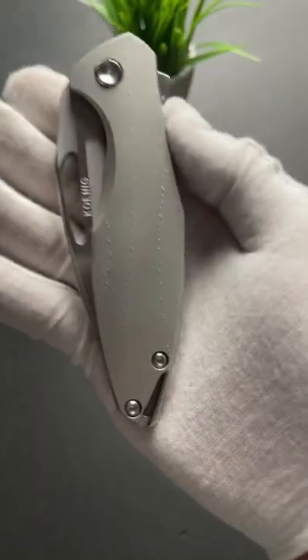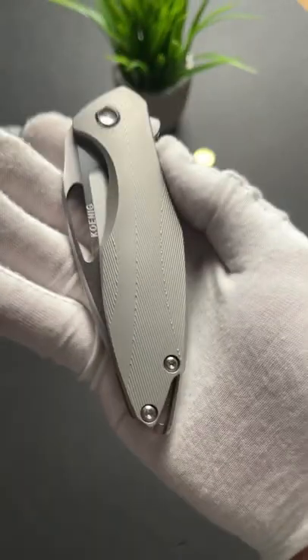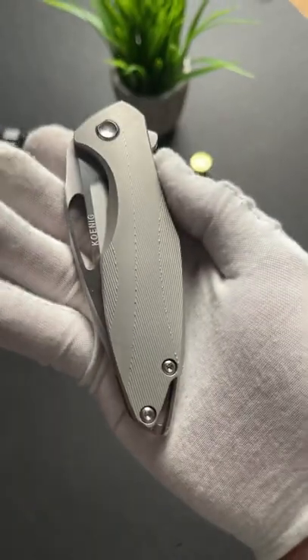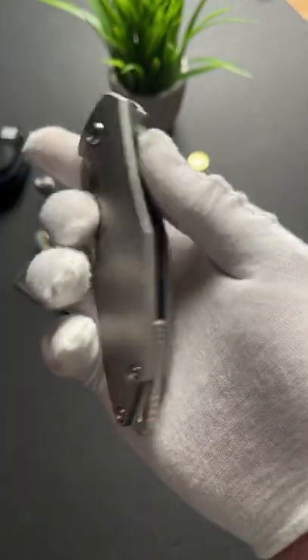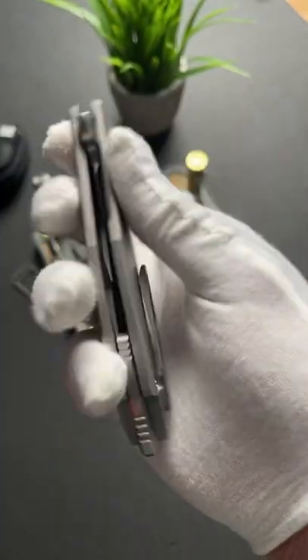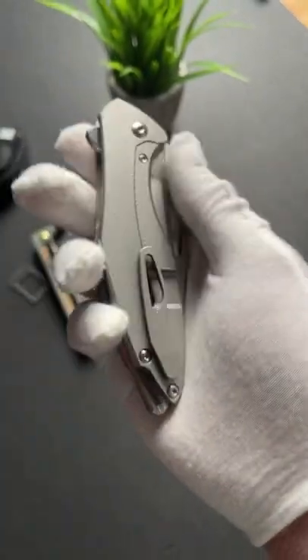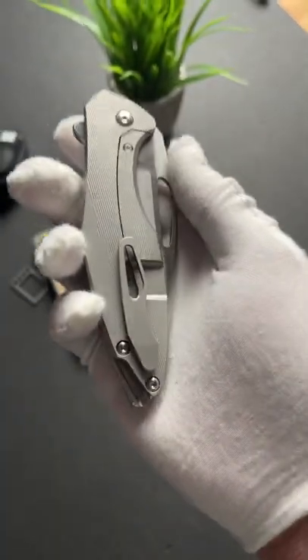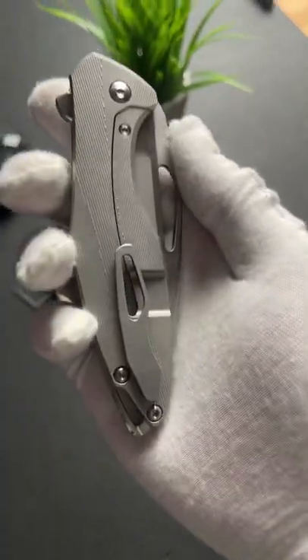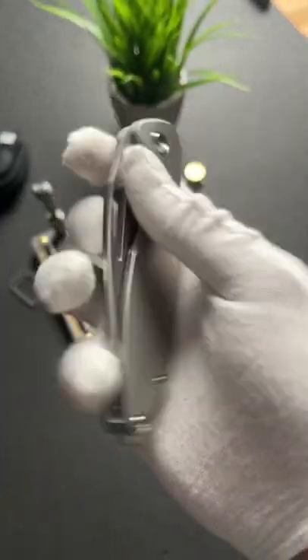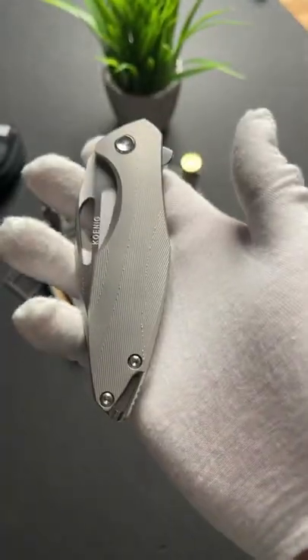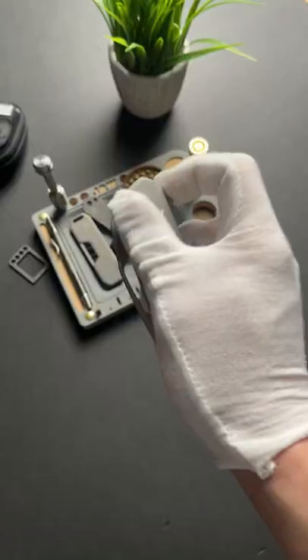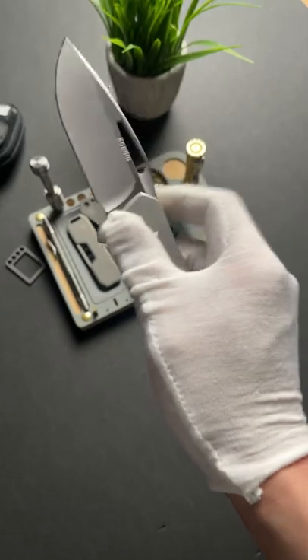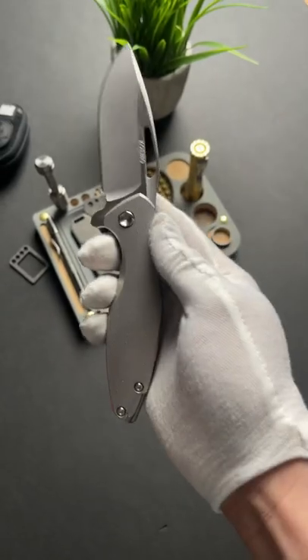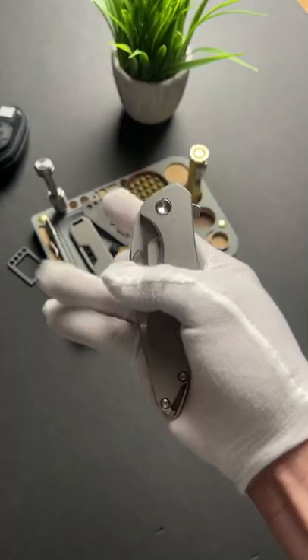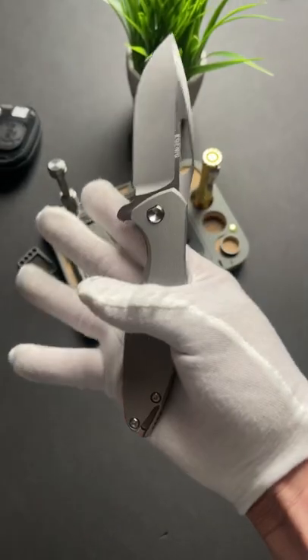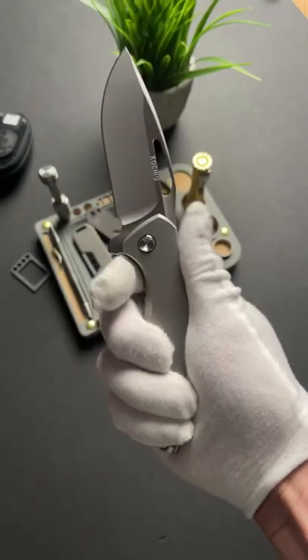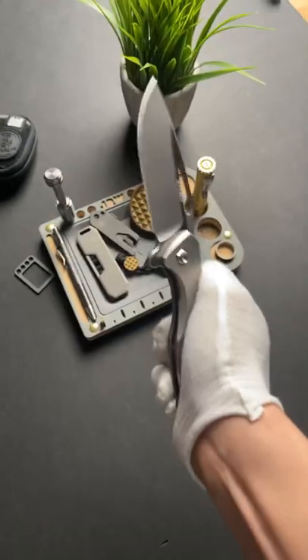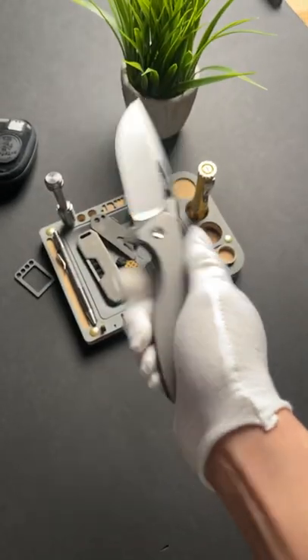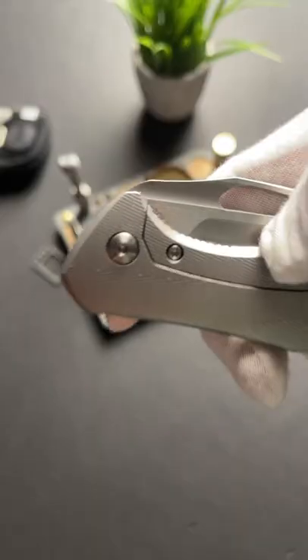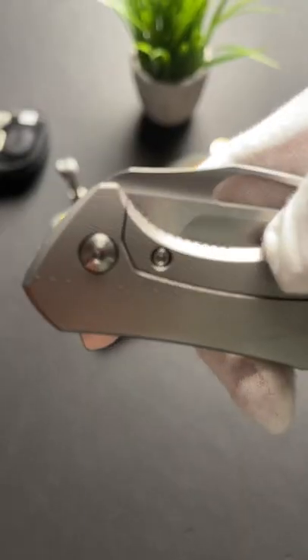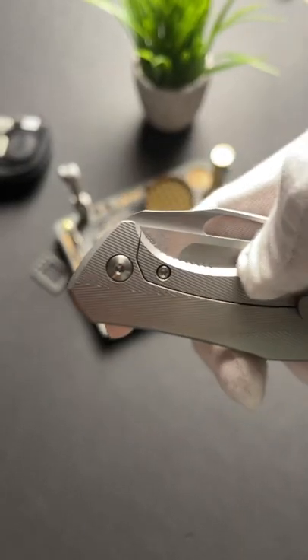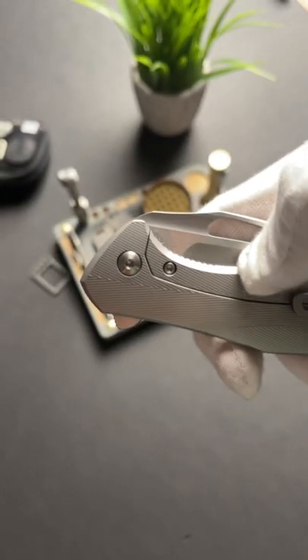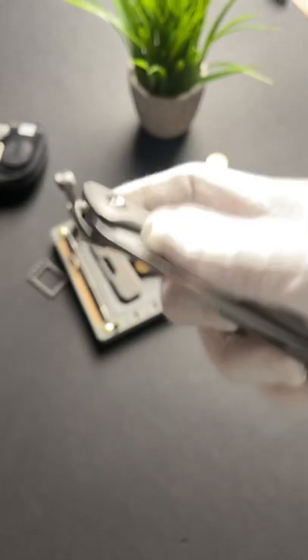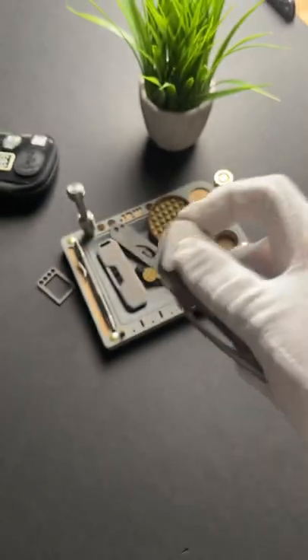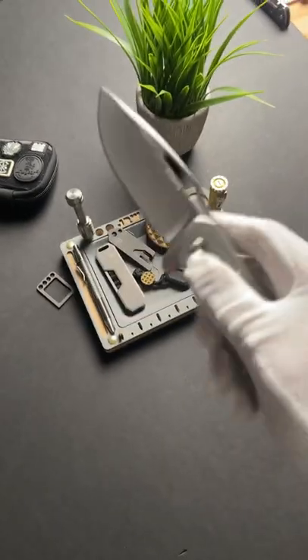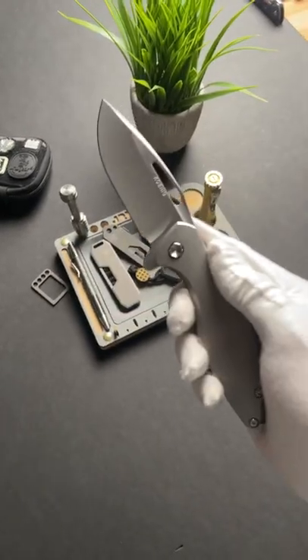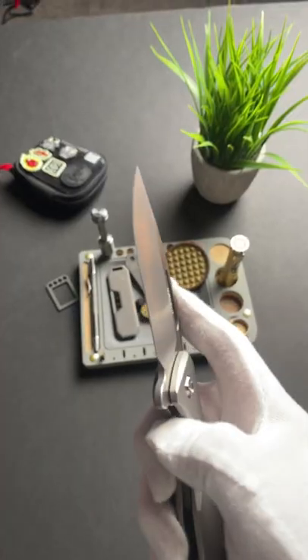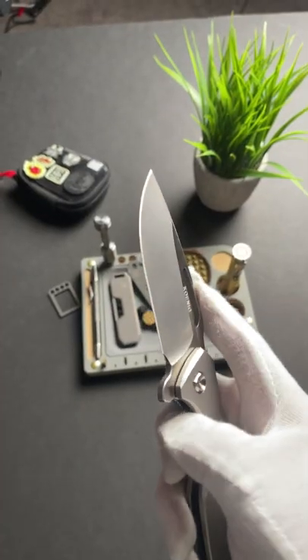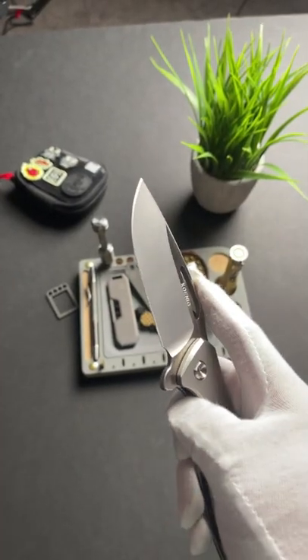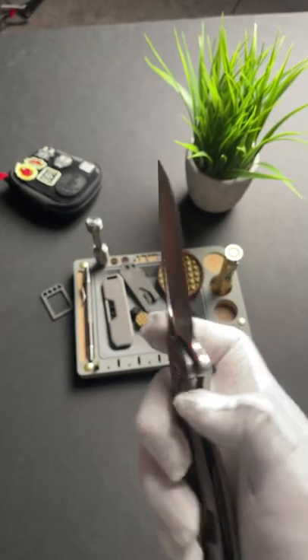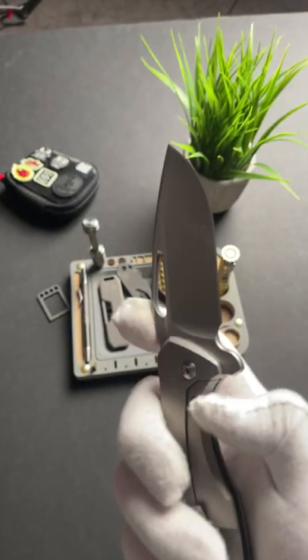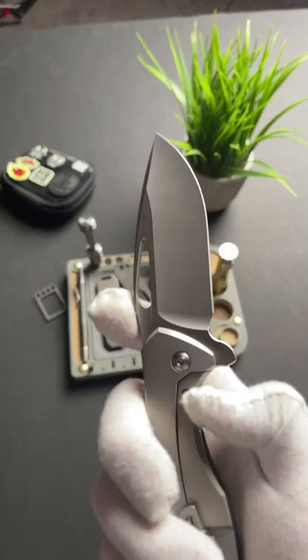It's got these insane 3D milled titanium scales. You can deploy it like this, or this, or this. The blade is made of 20cv super steel and it's got an absolutely ridiculous hollow grind.